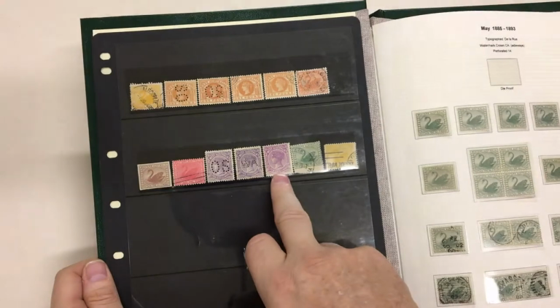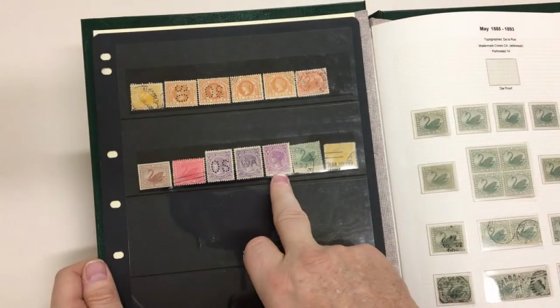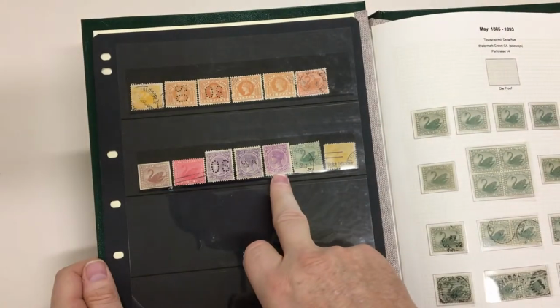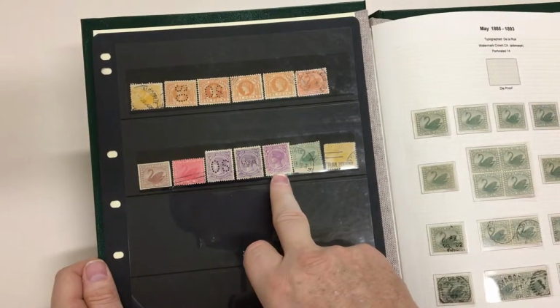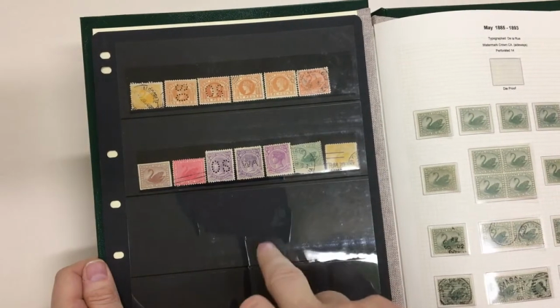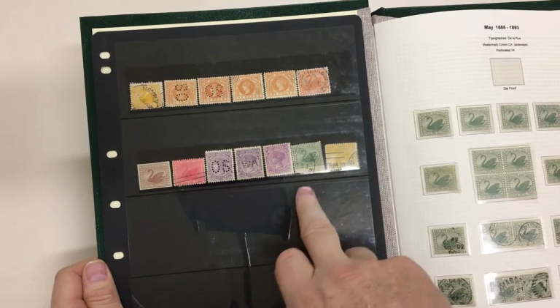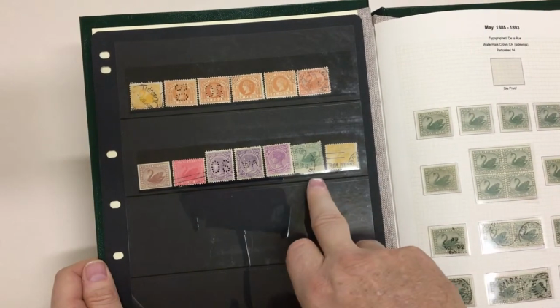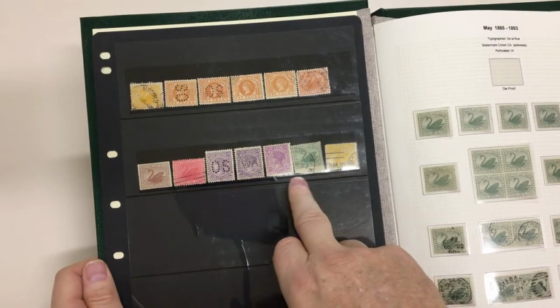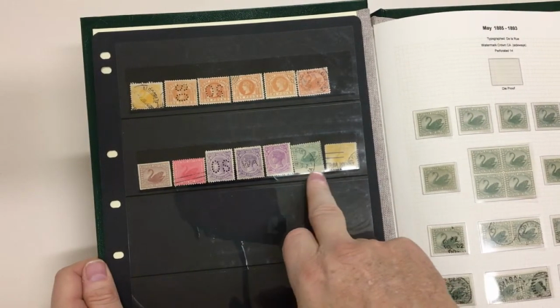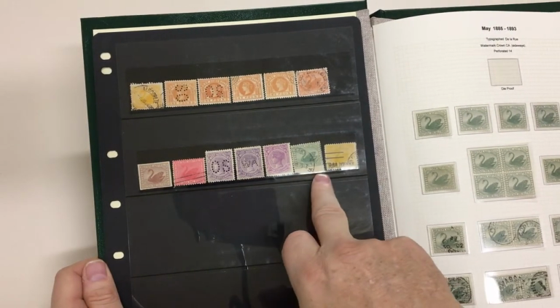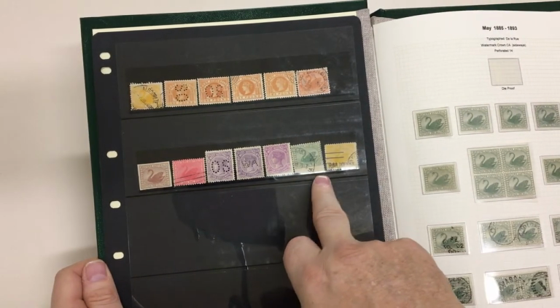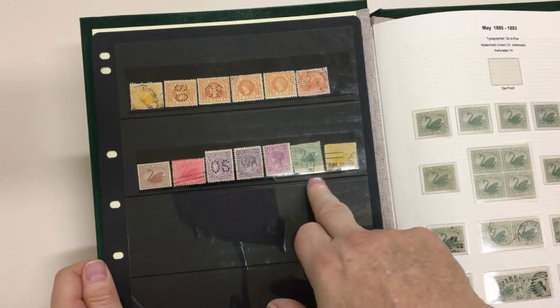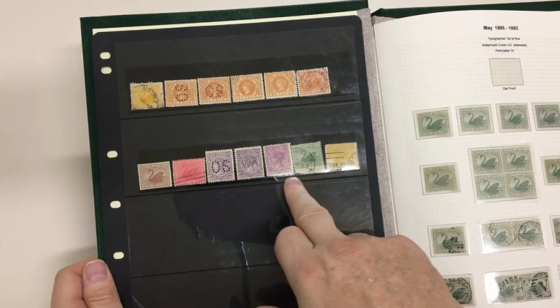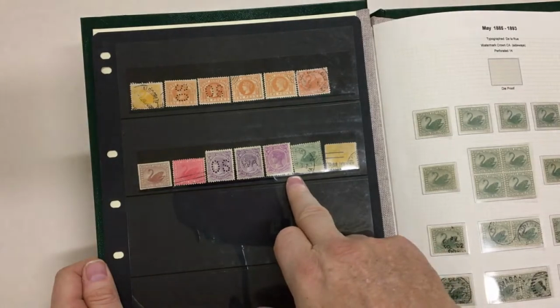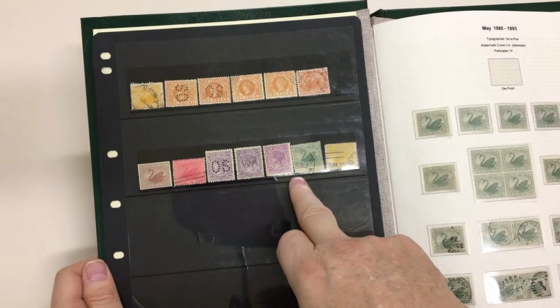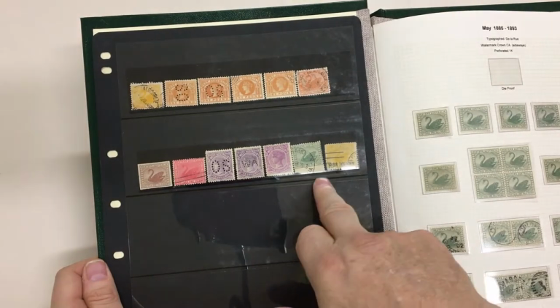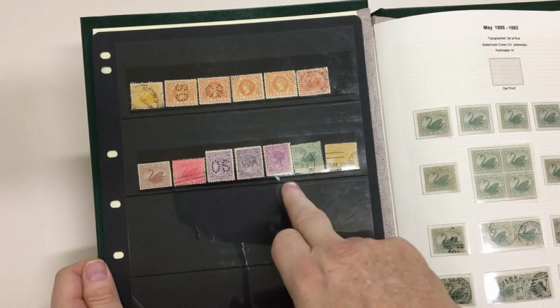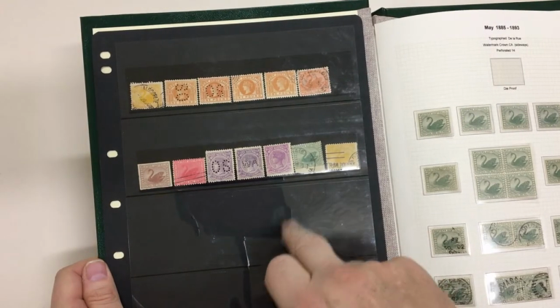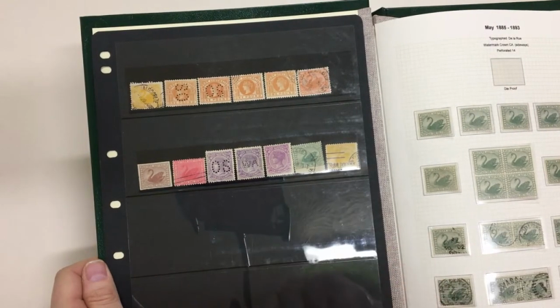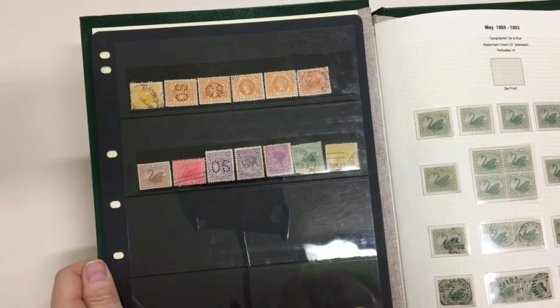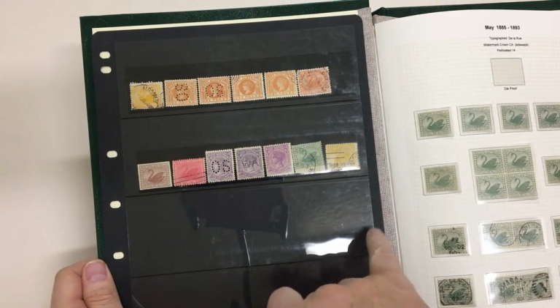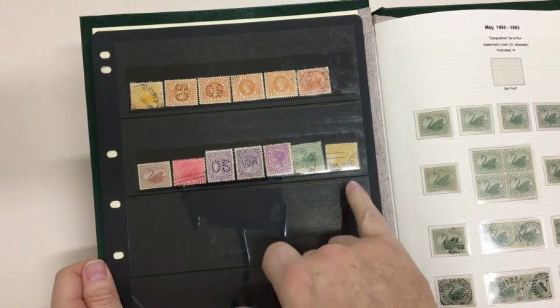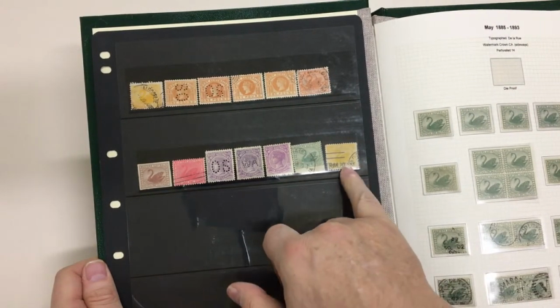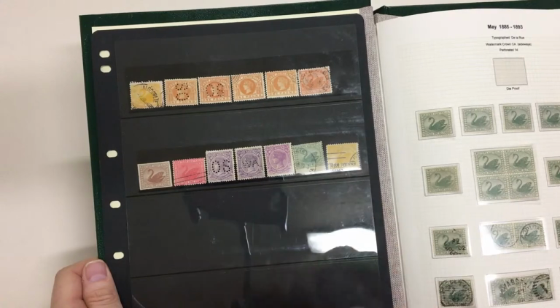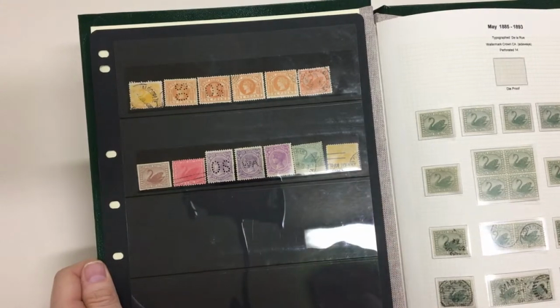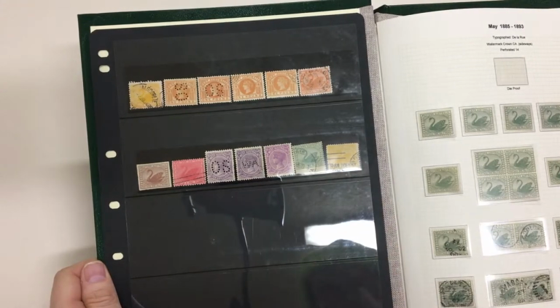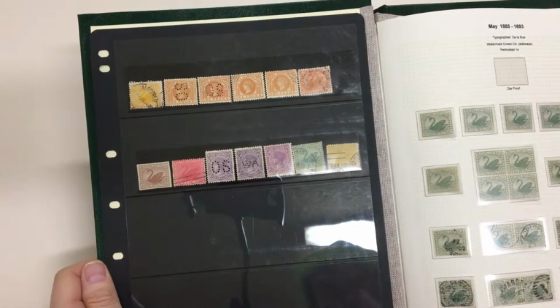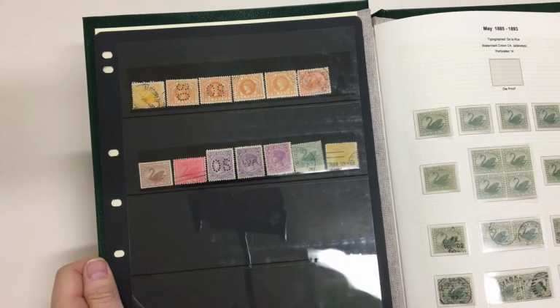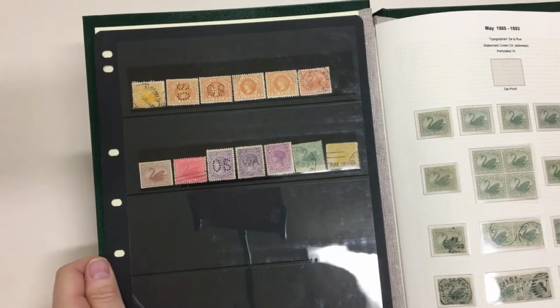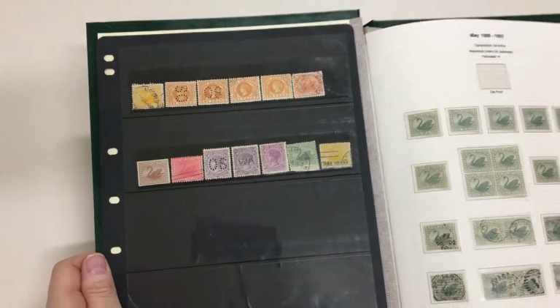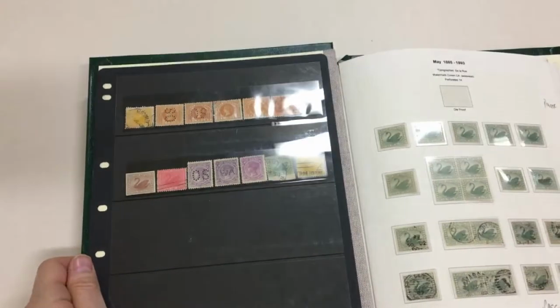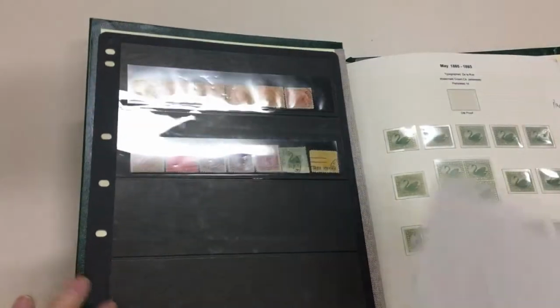WA 10 shillings, the scarce bright violet shade. The halfpenny imperforated base — unfortunately separated by hand a little bit roughly.